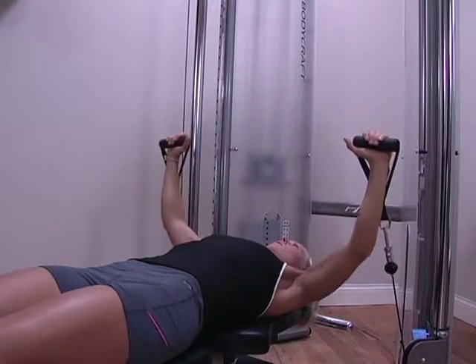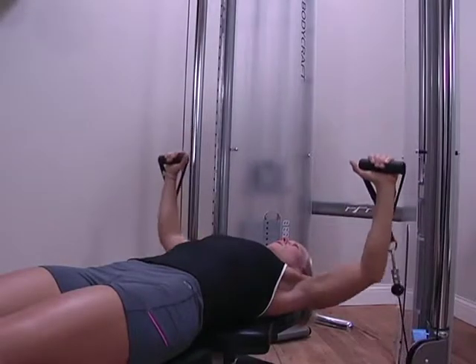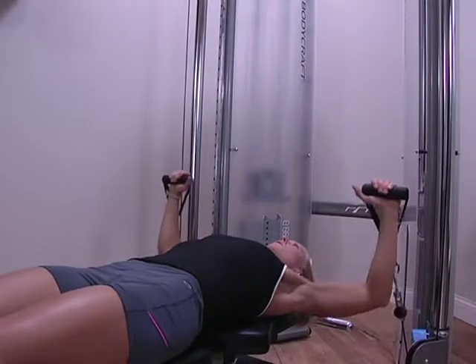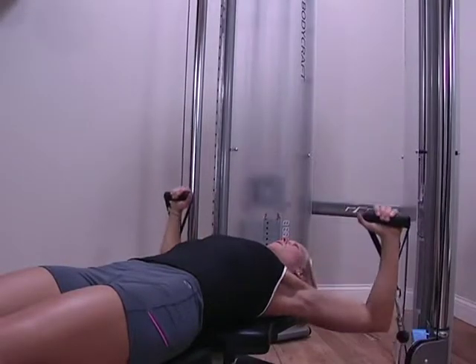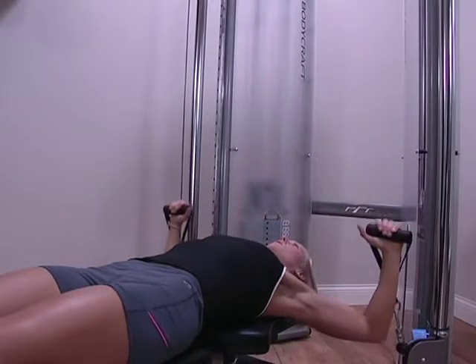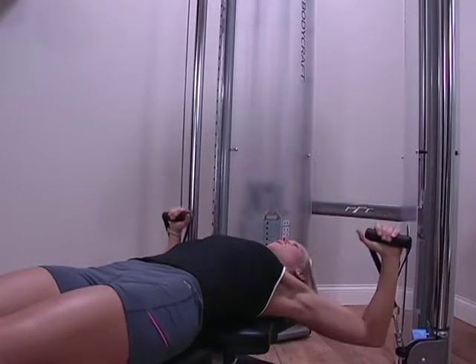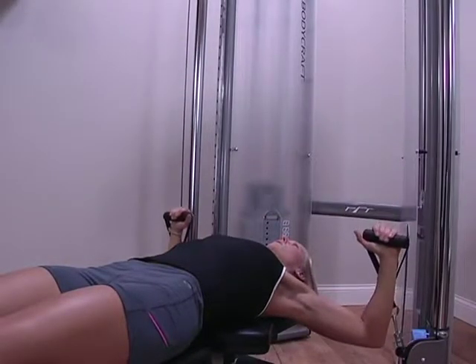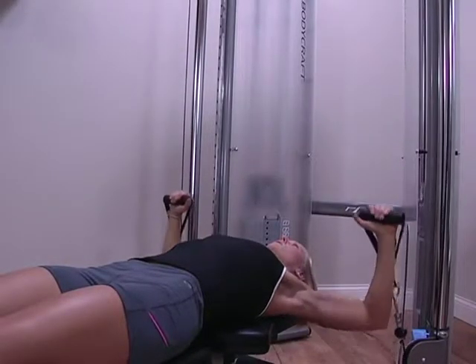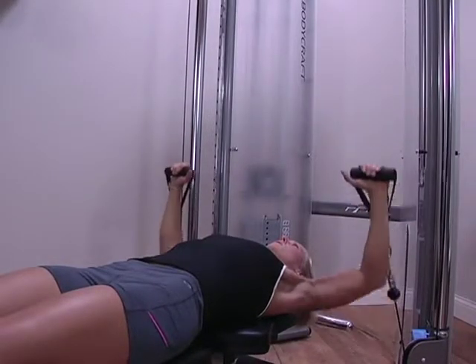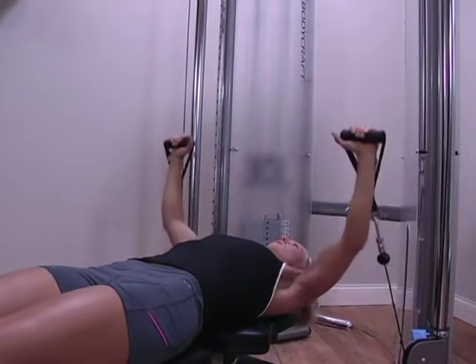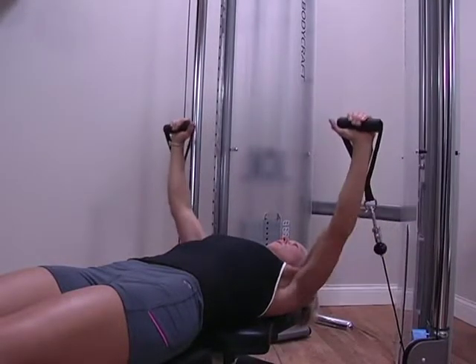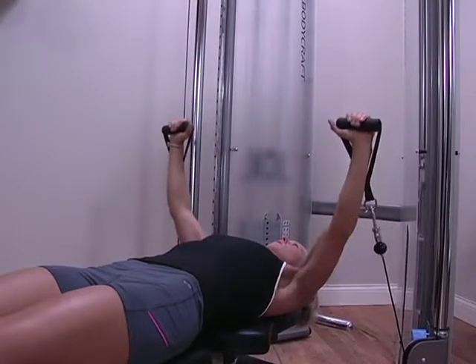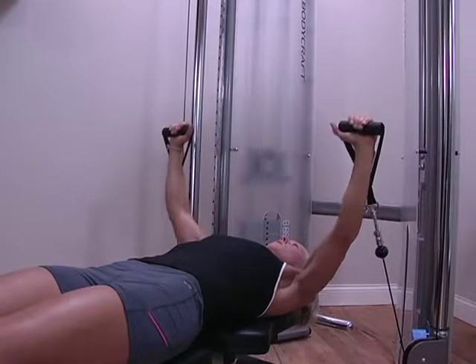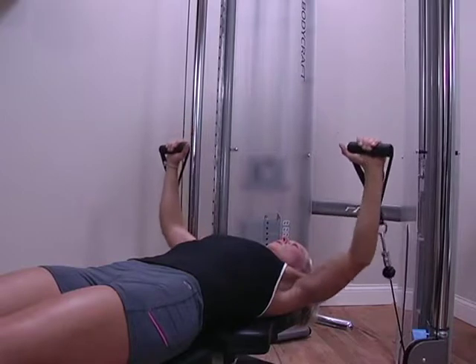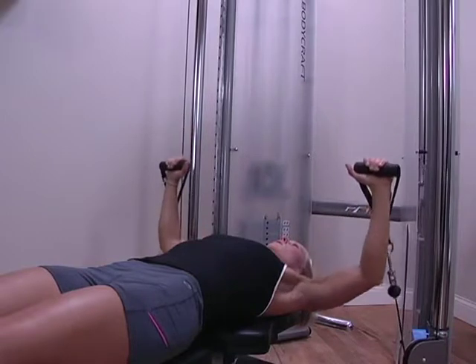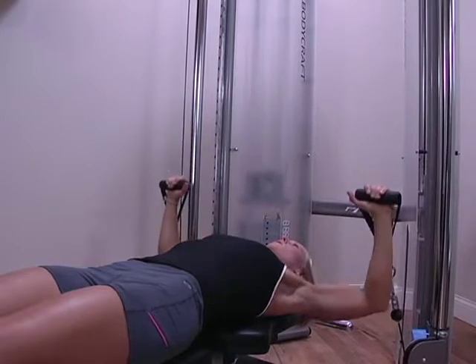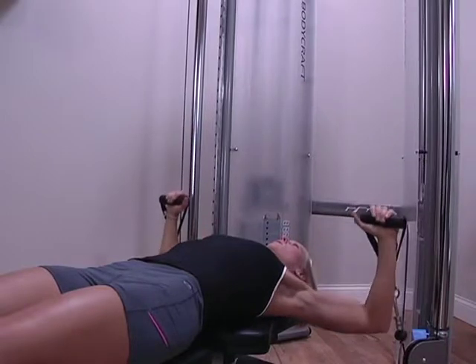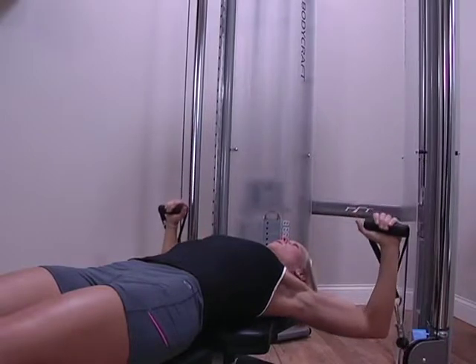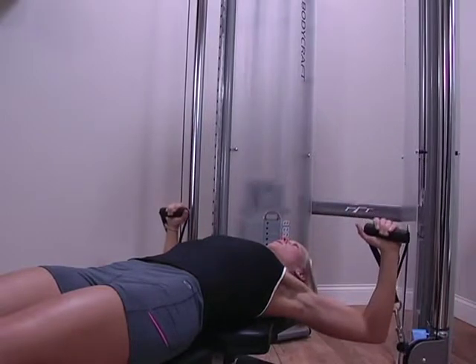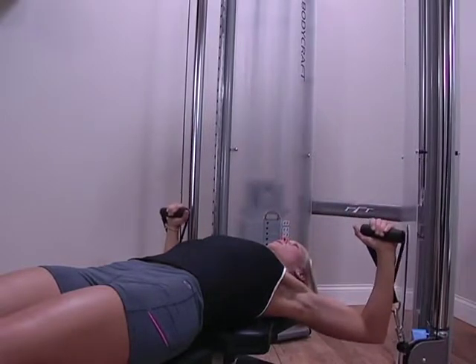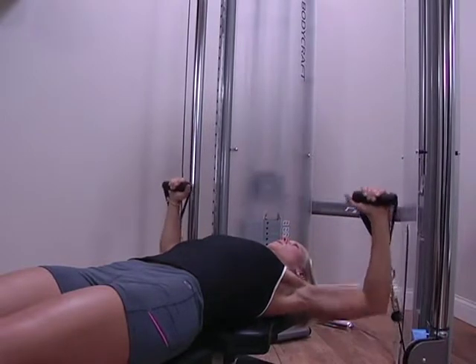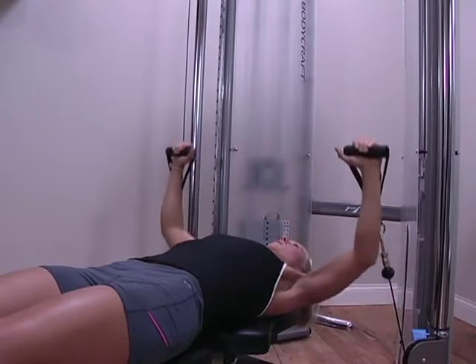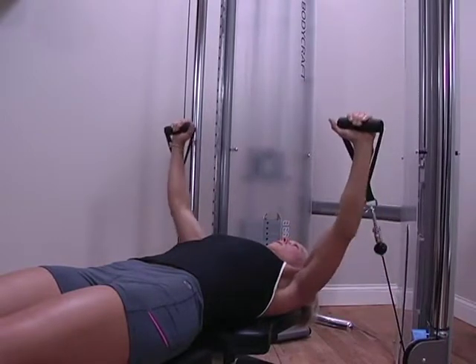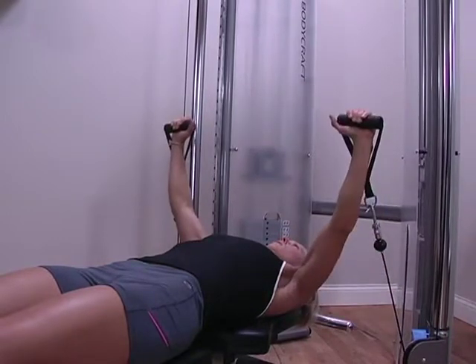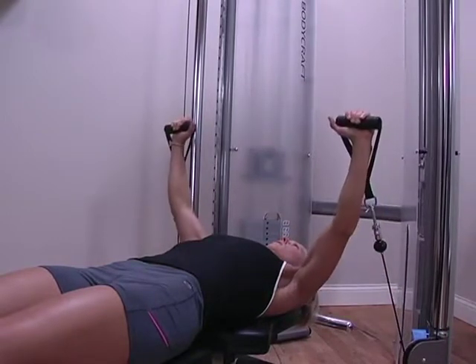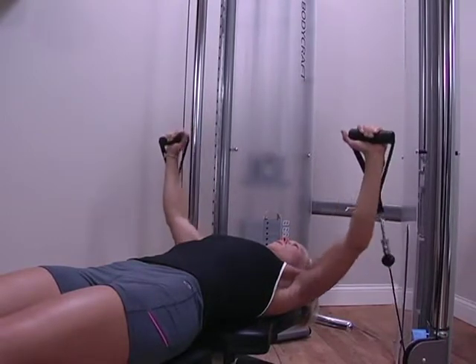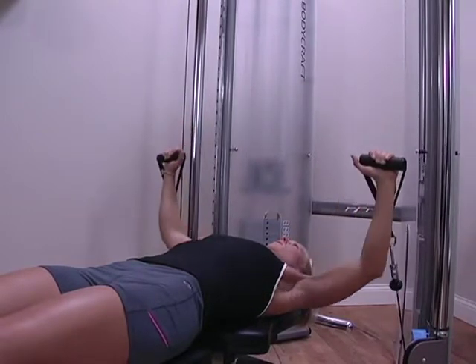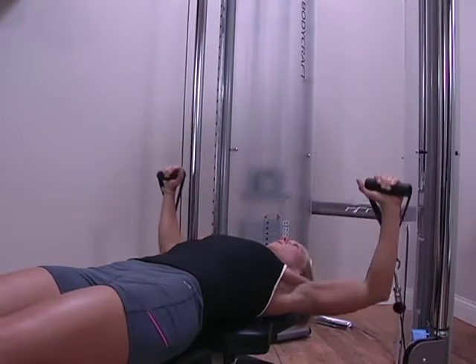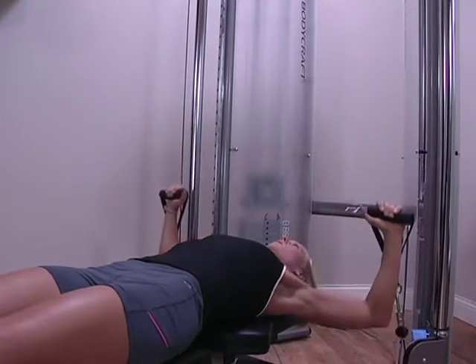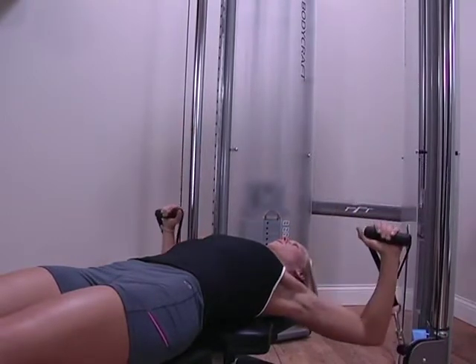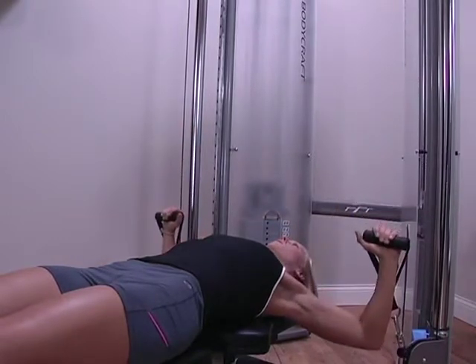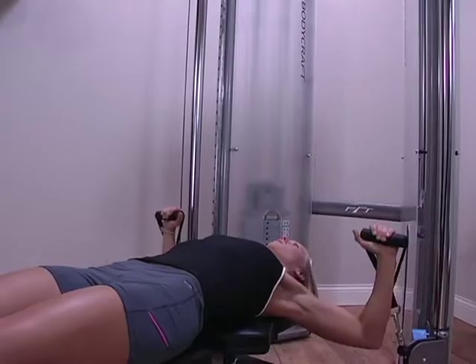Grab the handles, bring them to chest level and press them upward, perpendicular to your body. Then lower back to starting position.